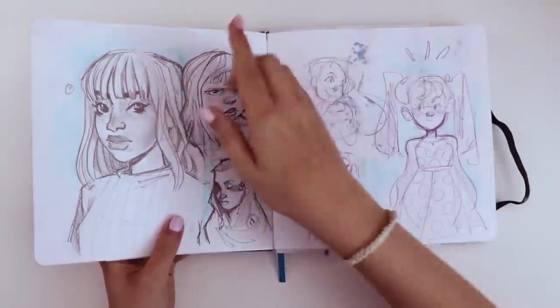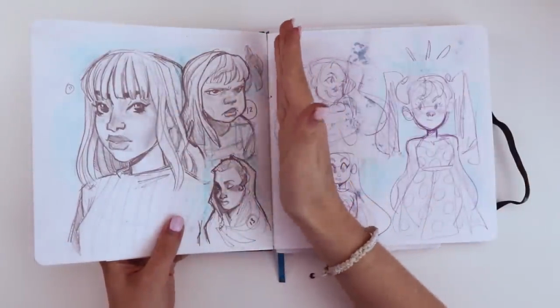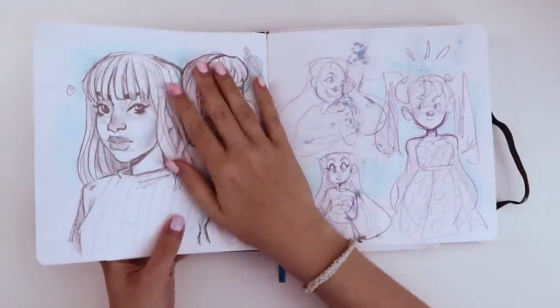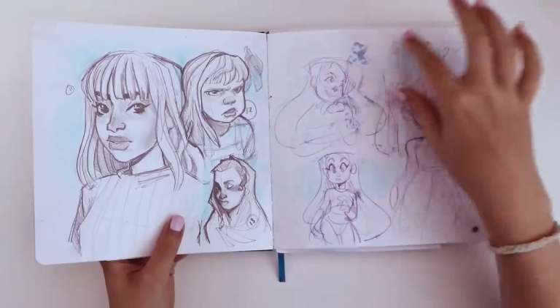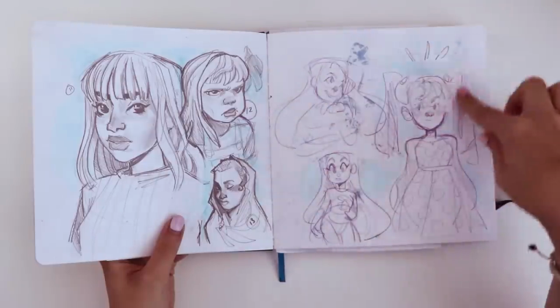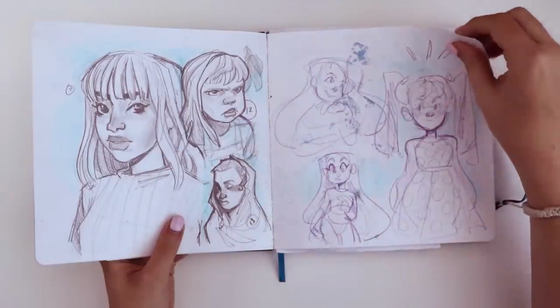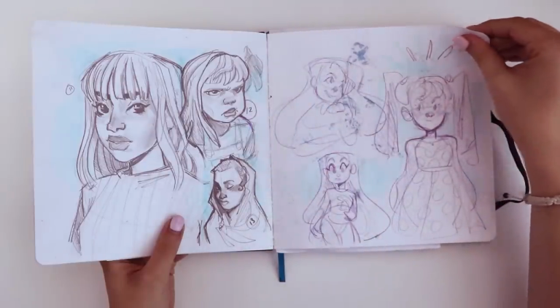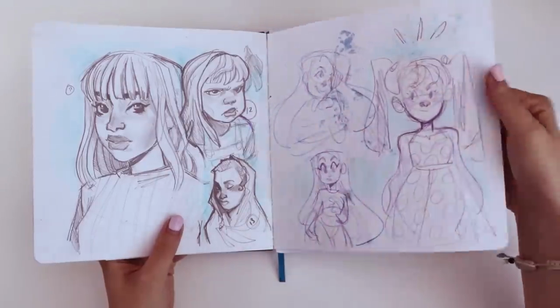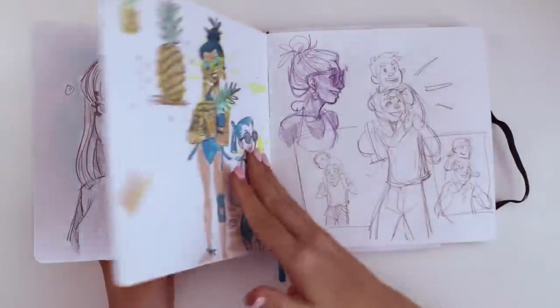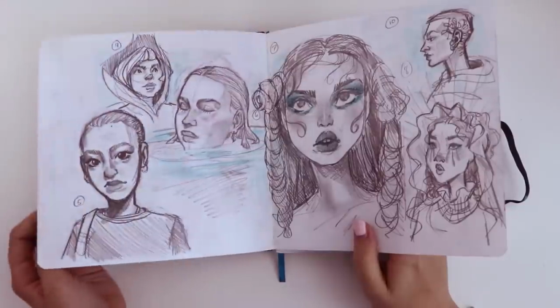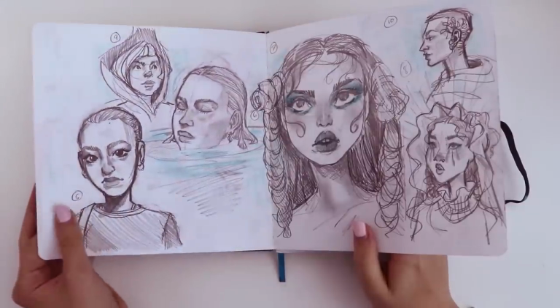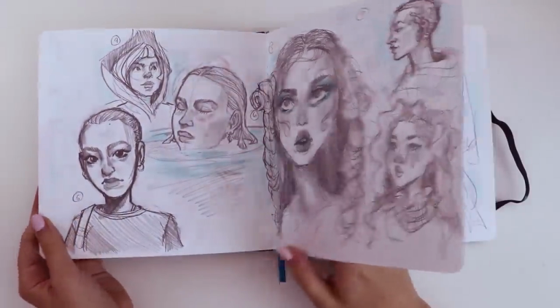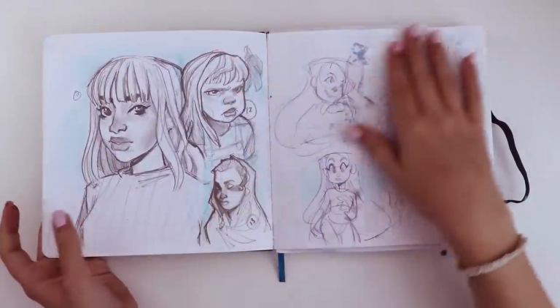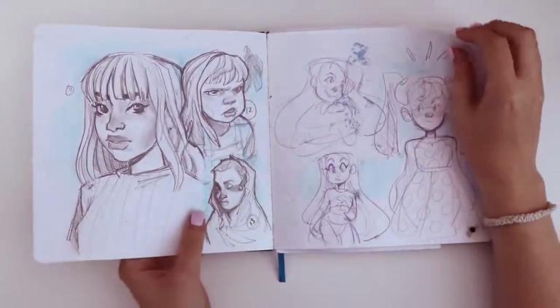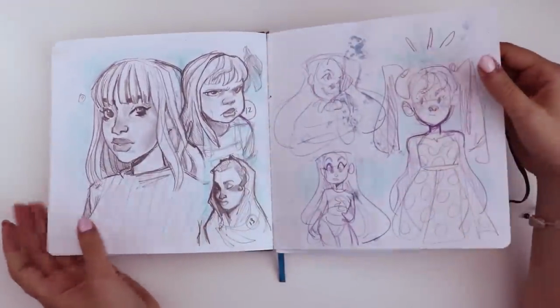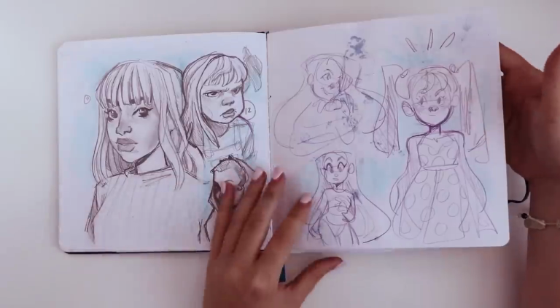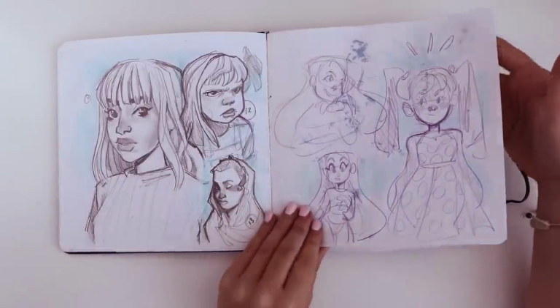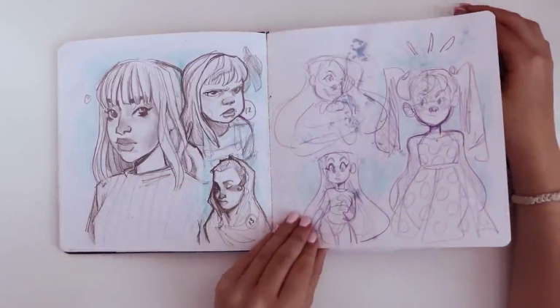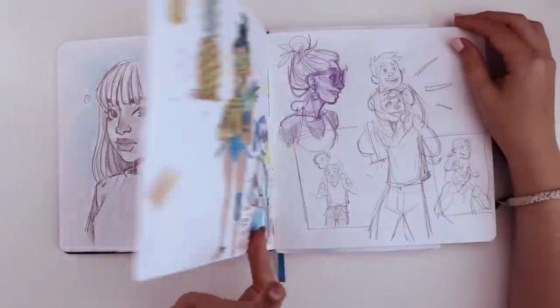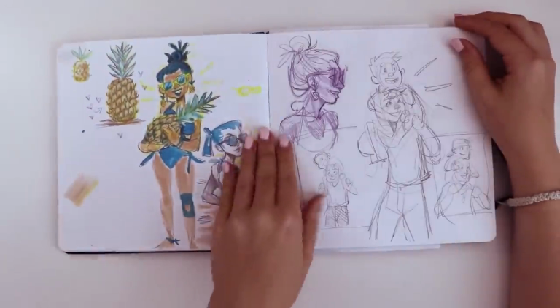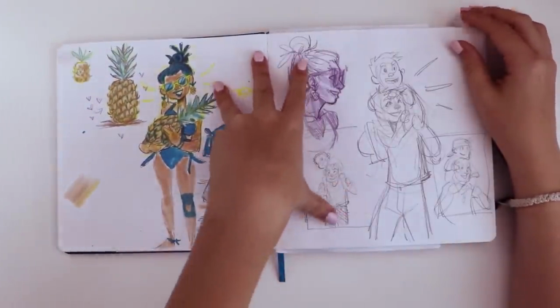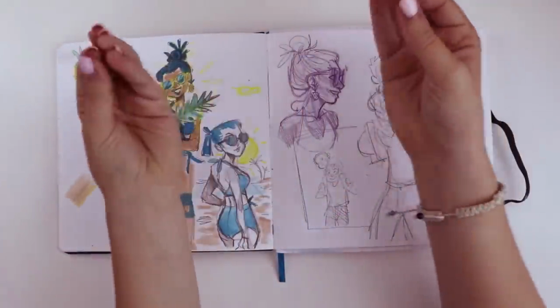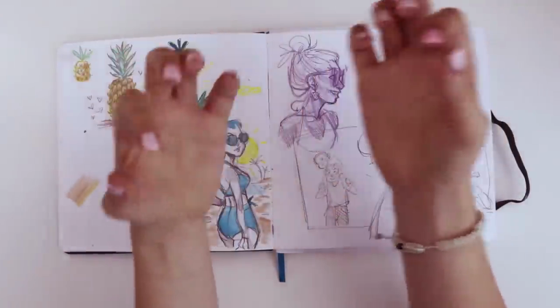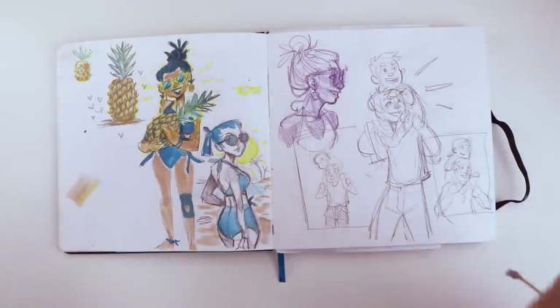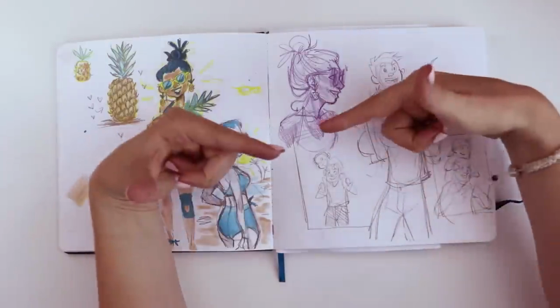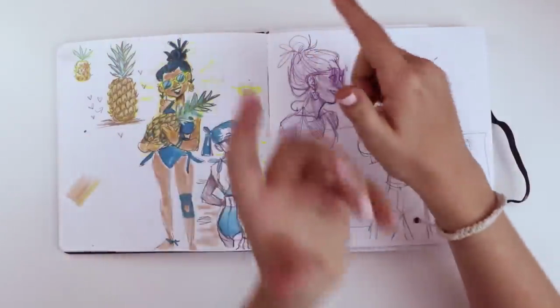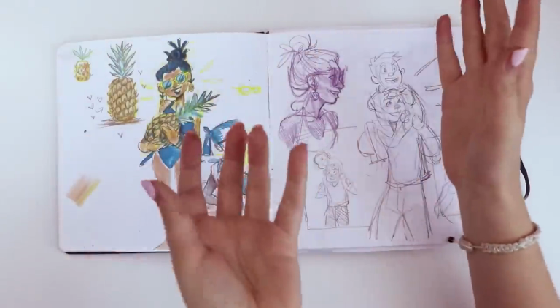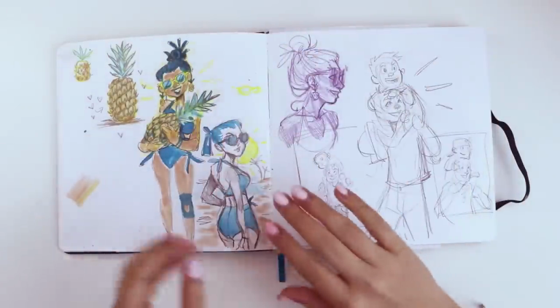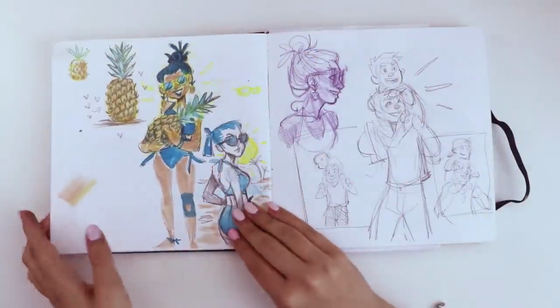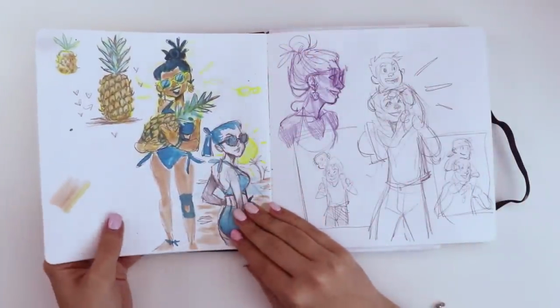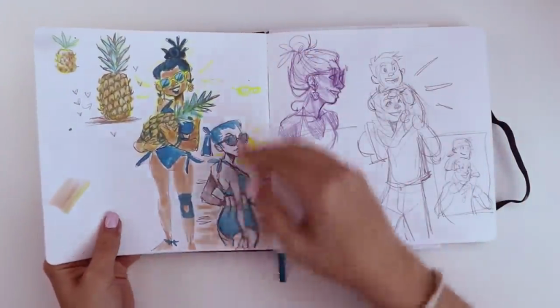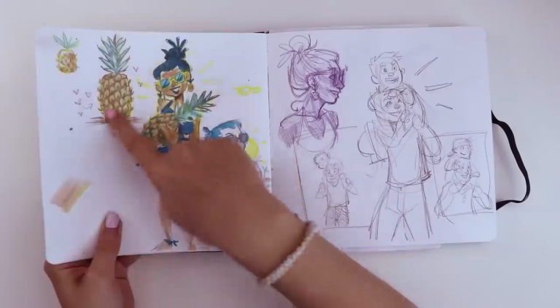I think it ends around there. Then these are just some sketches for my own ideas — it was just a large project that I wasn't ready to start at the time, so maybe I'll tackle it again later. I think I learned a lot about the cheek structure that I didn't really understand before, so that was really cool.